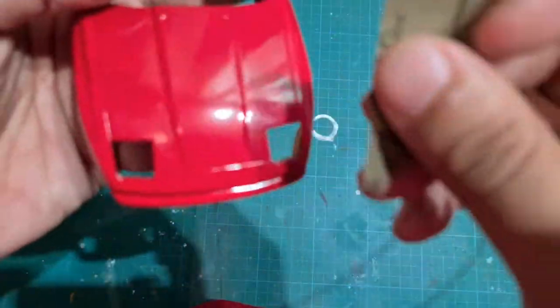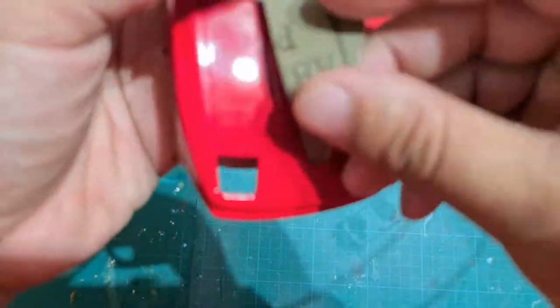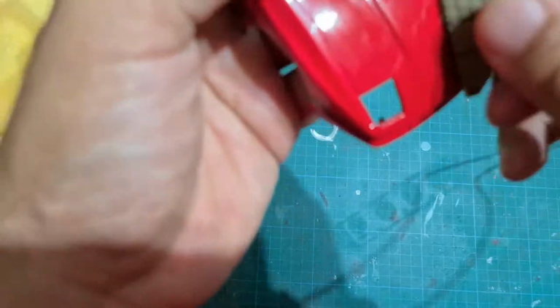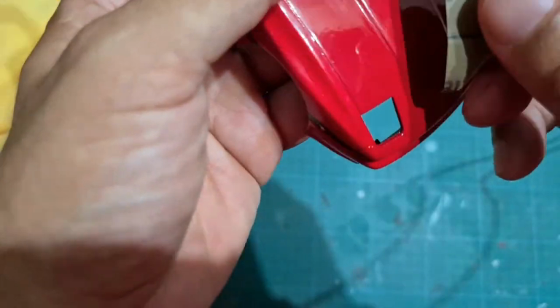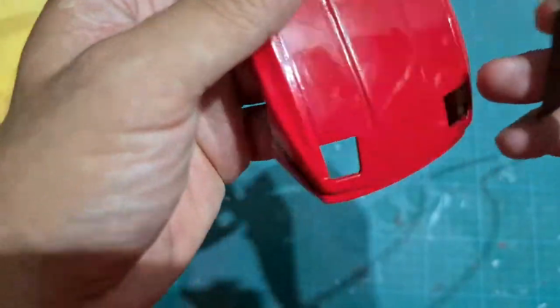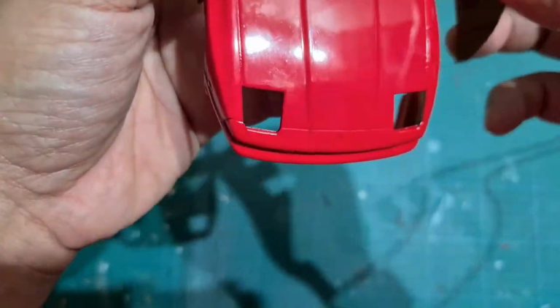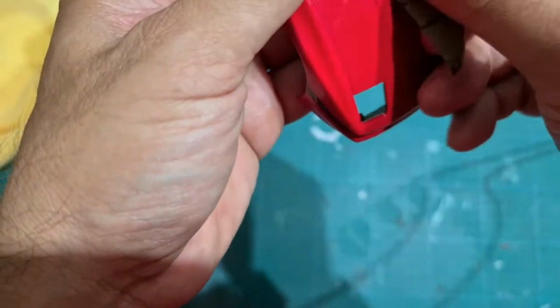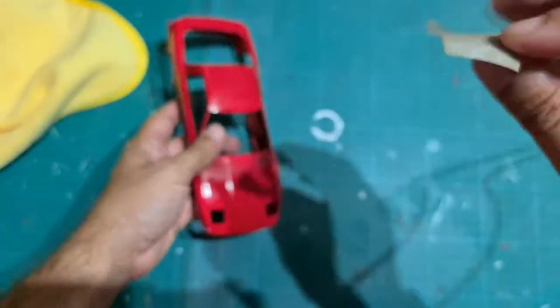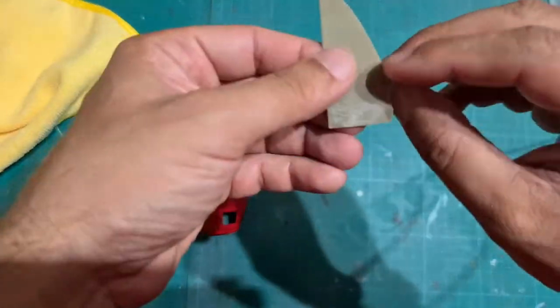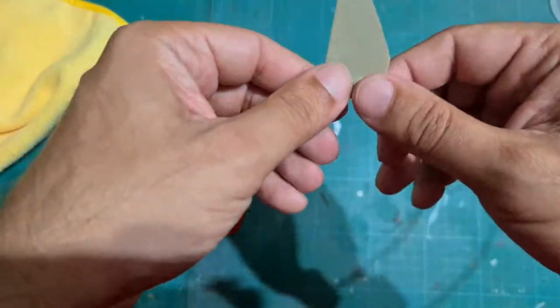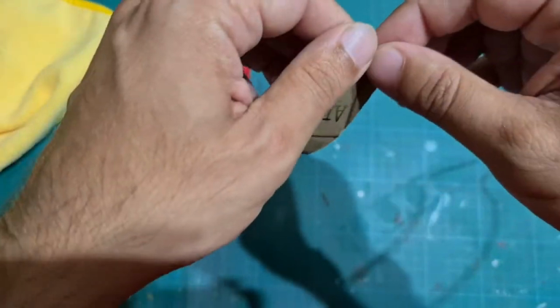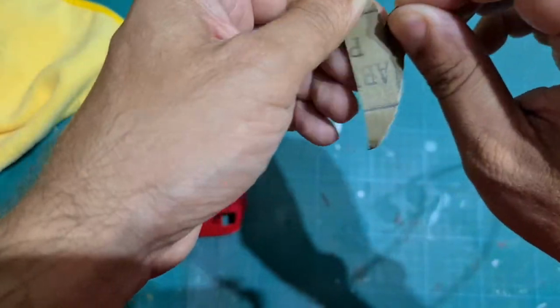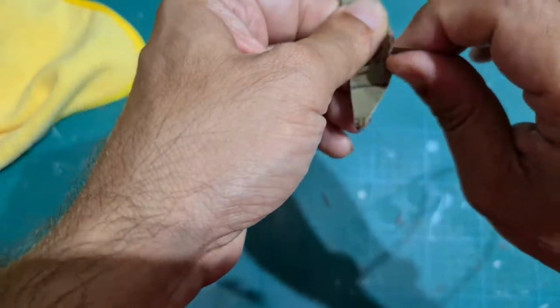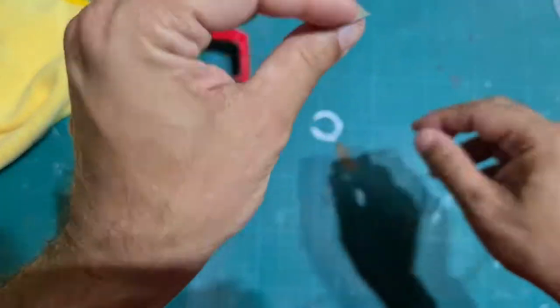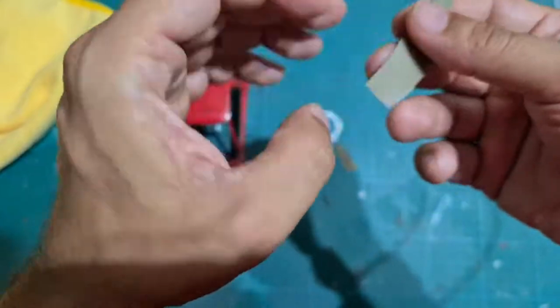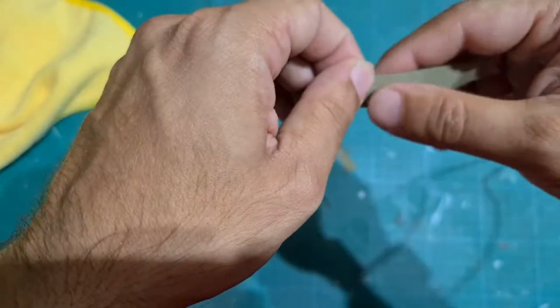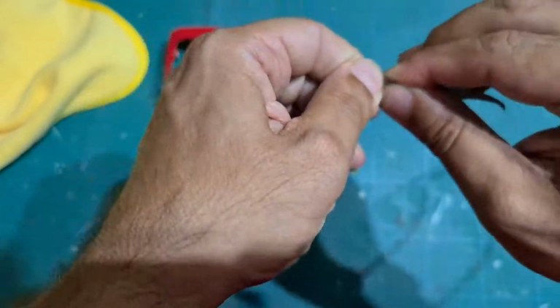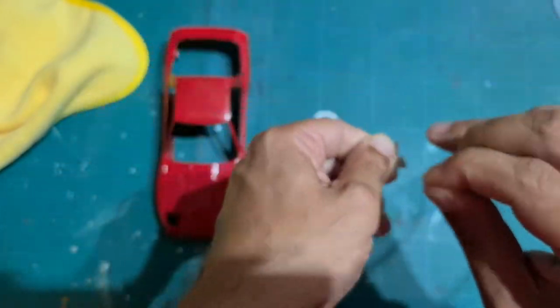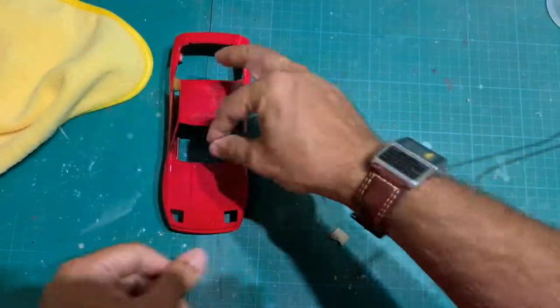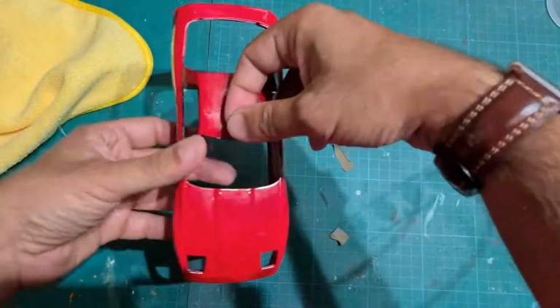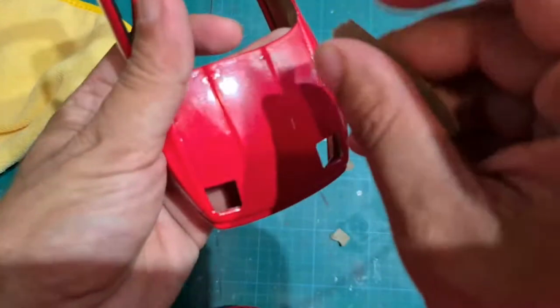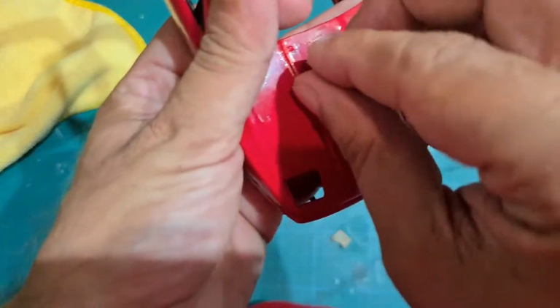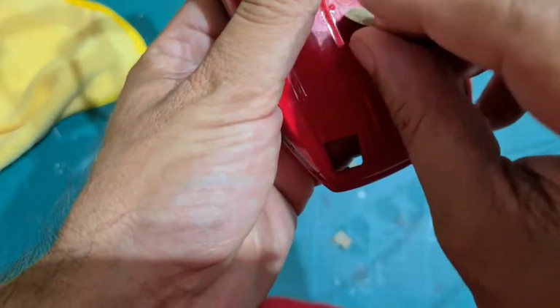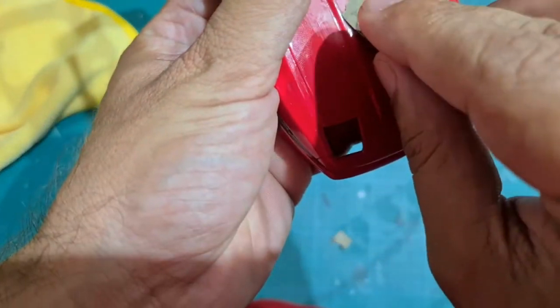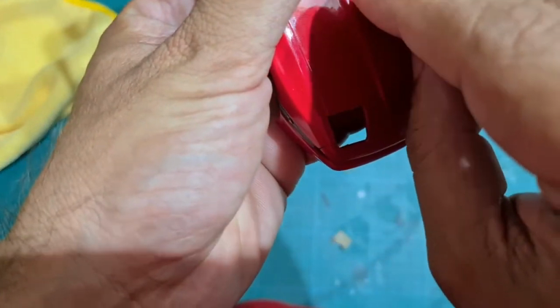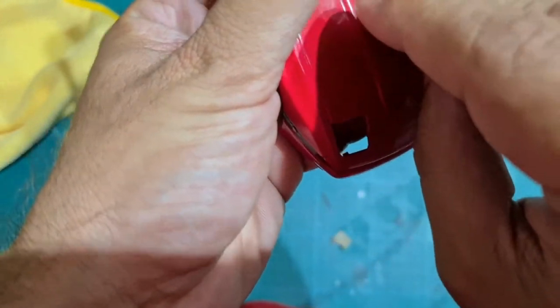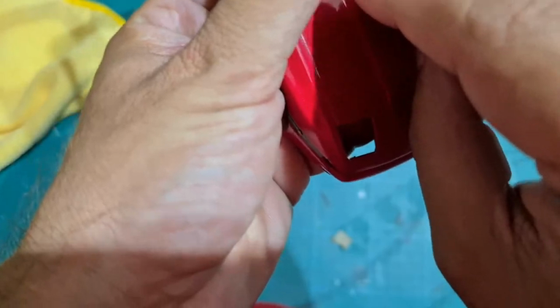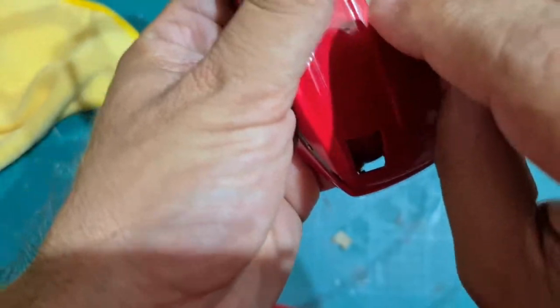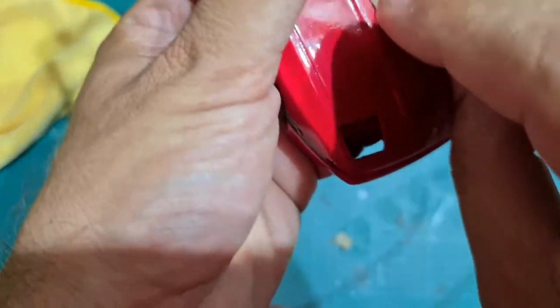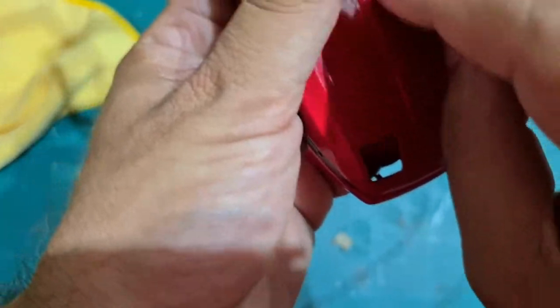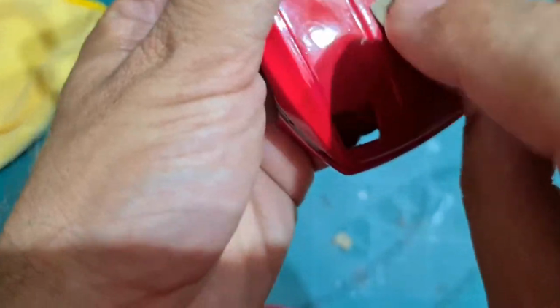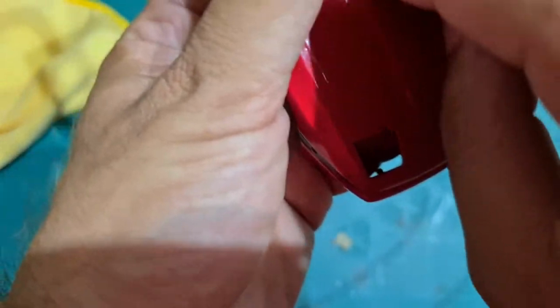The video is going to run in normal speed for this portion so you can see how long it takes to actually sand the hood of the car and exactly how I do this.